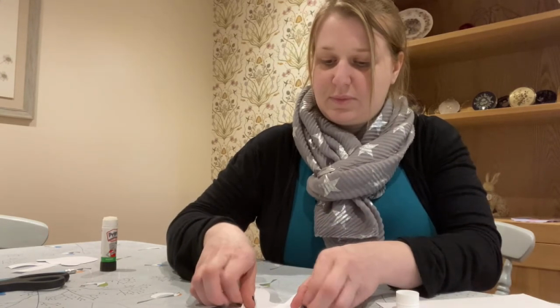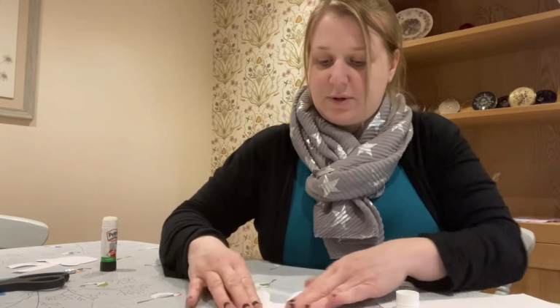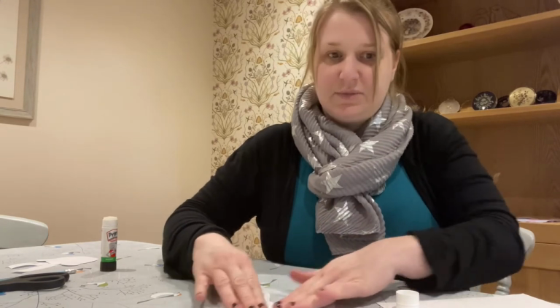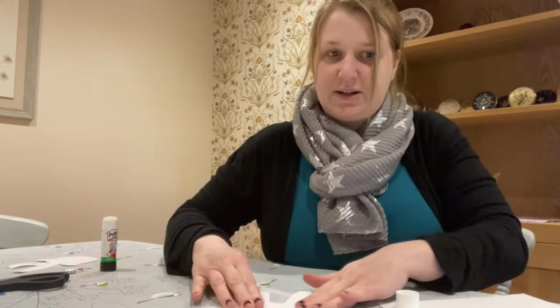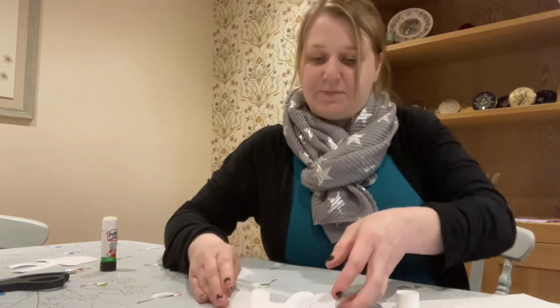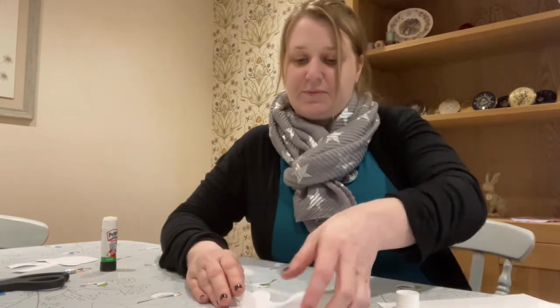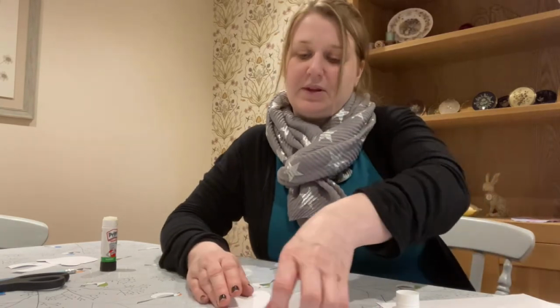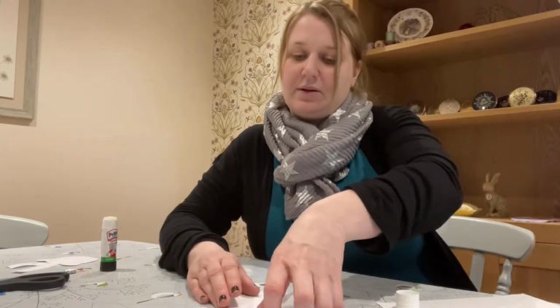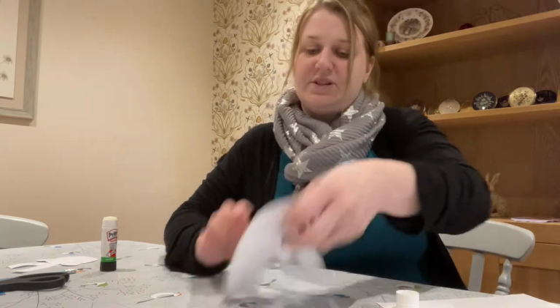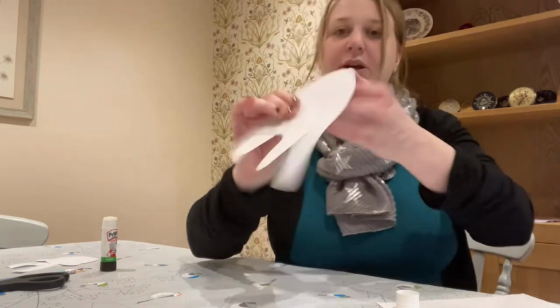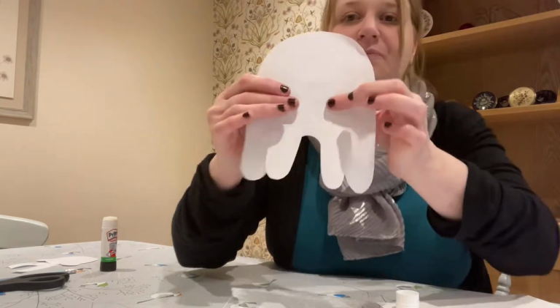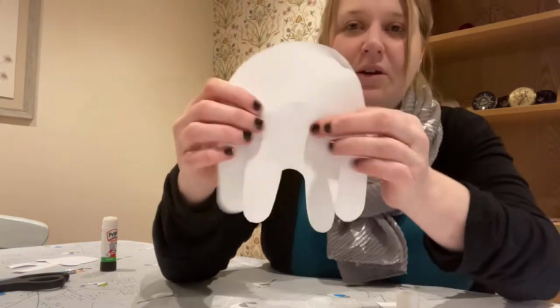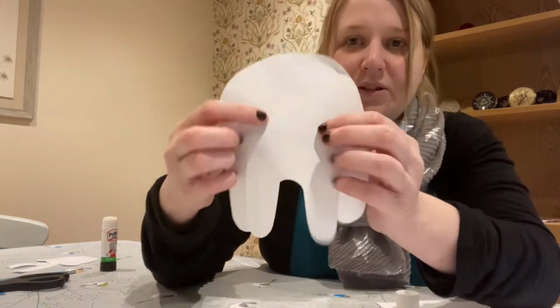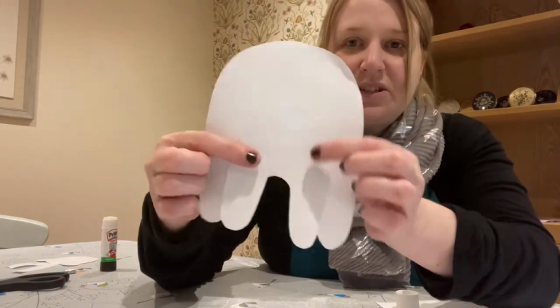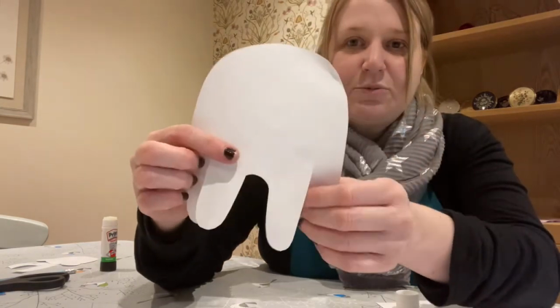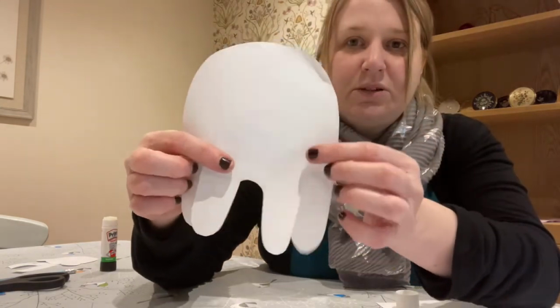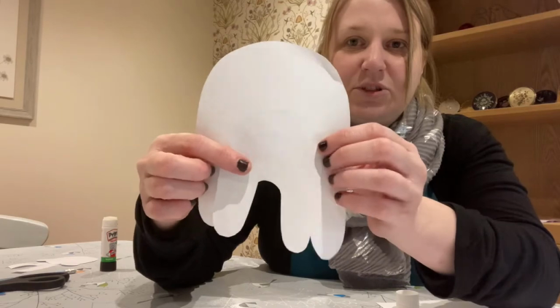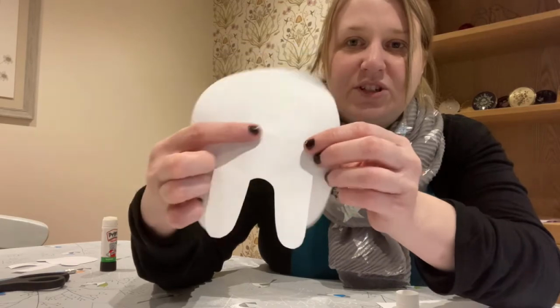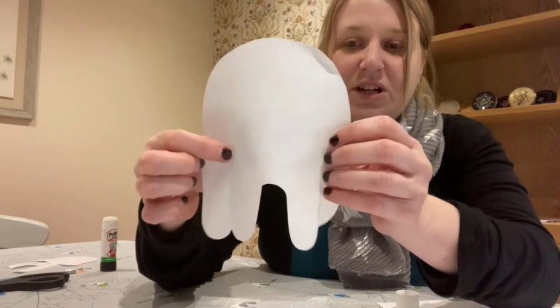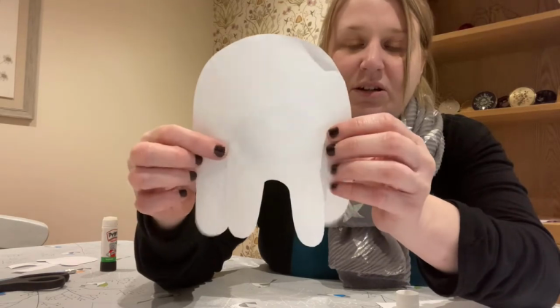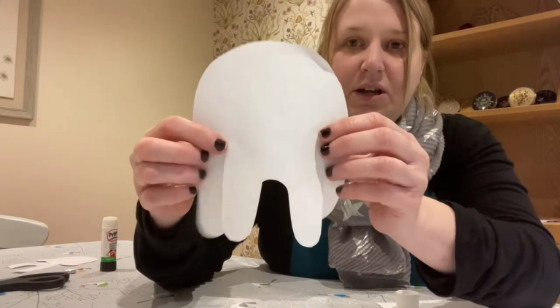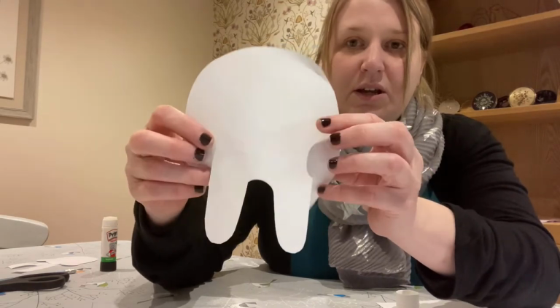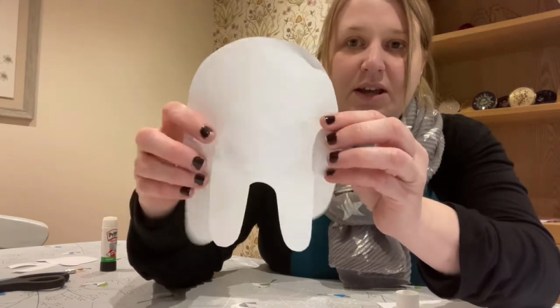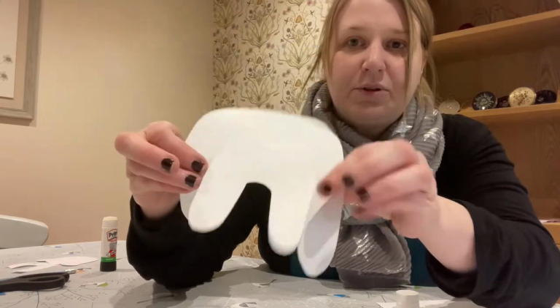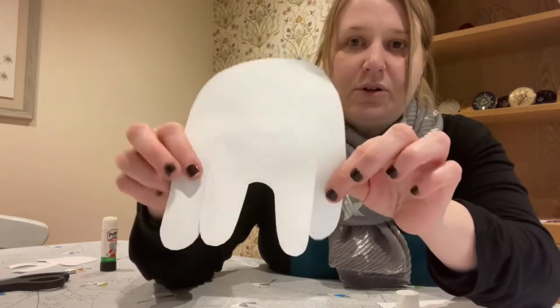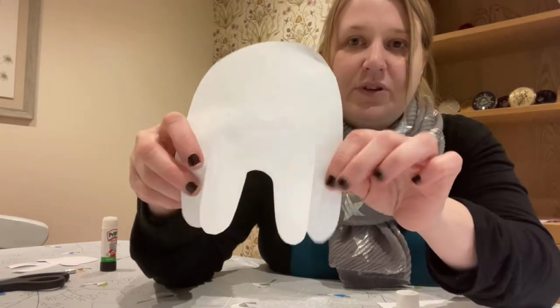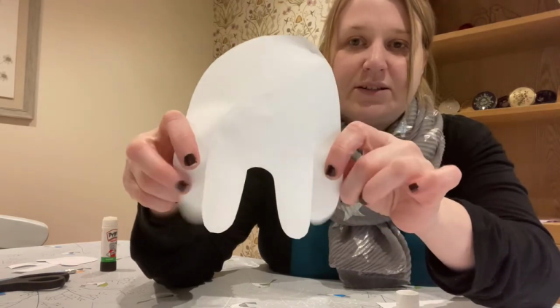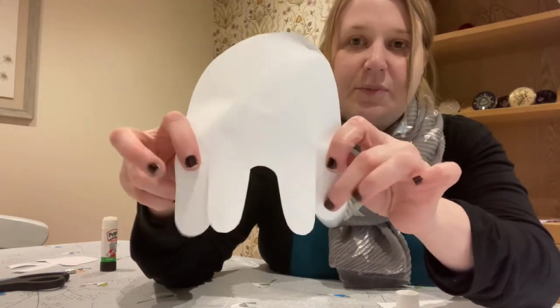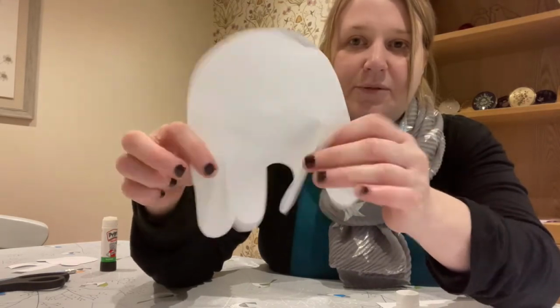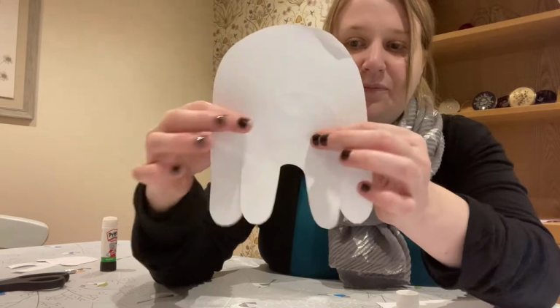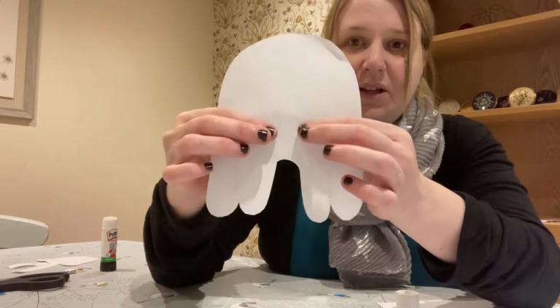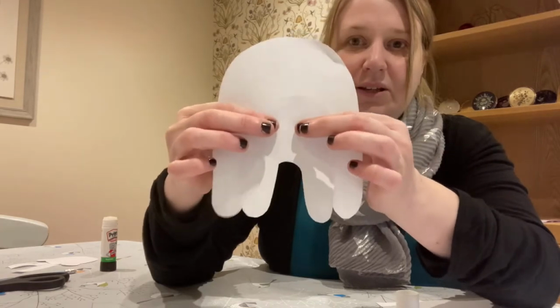There we go. This is my smaller one which I've just stuck in the gap of the legs on the back, like that.